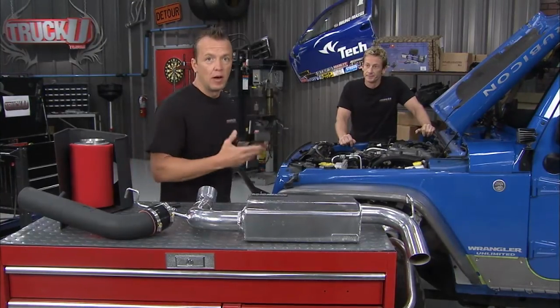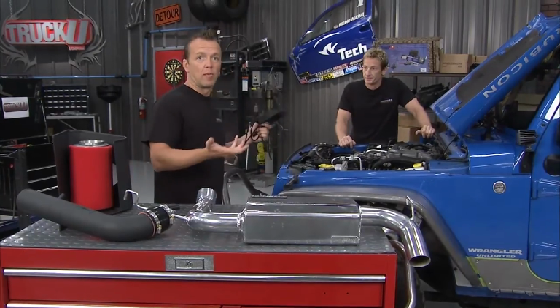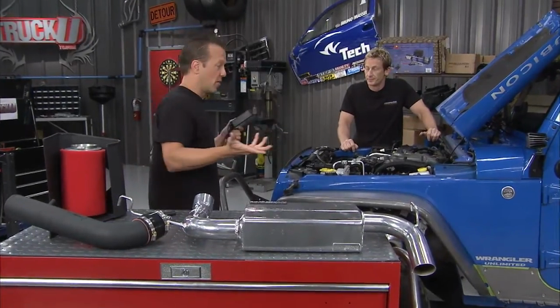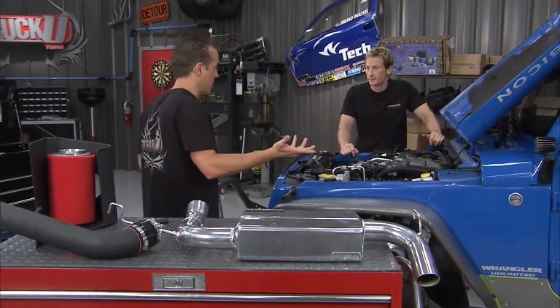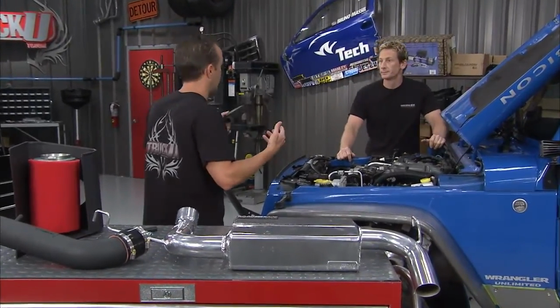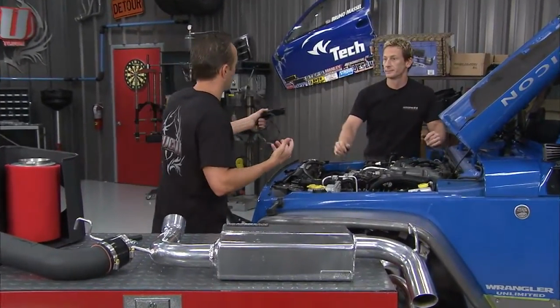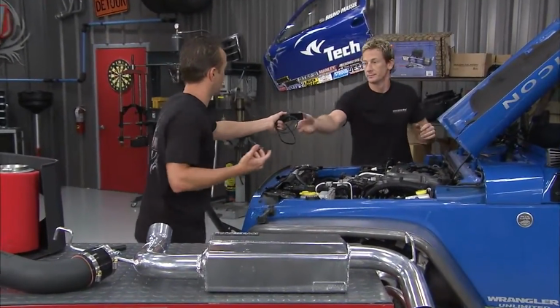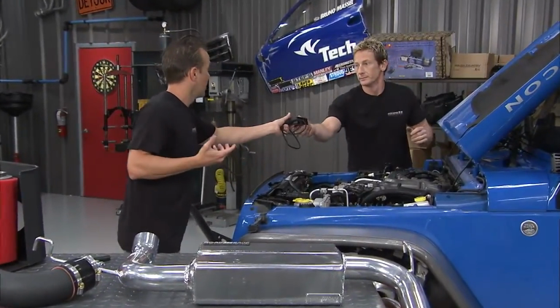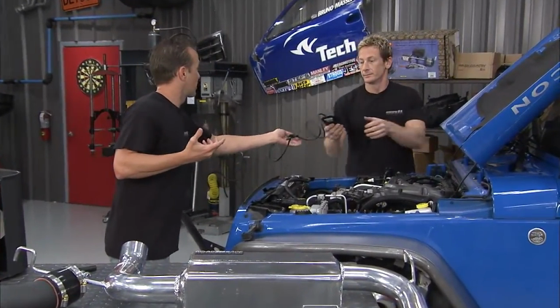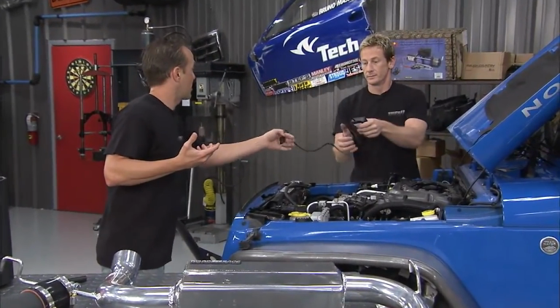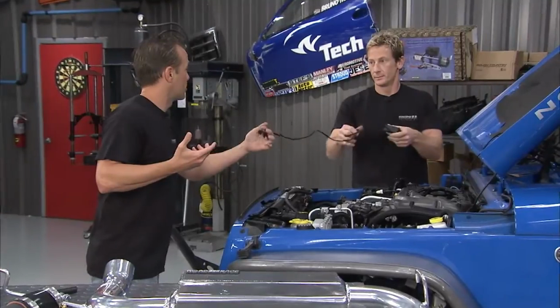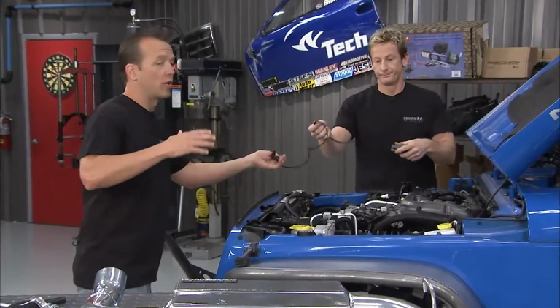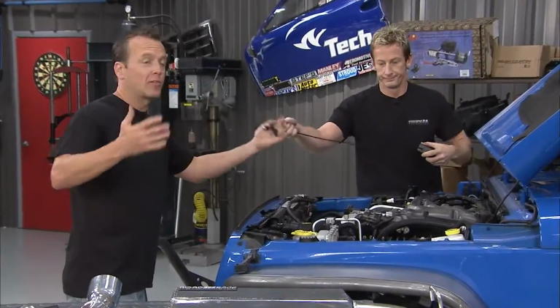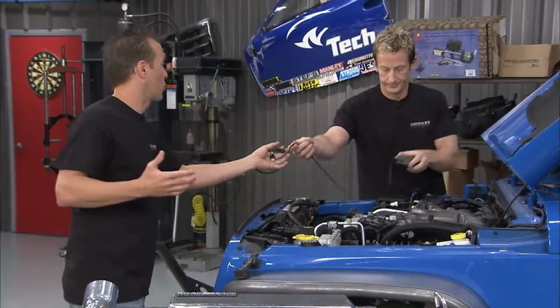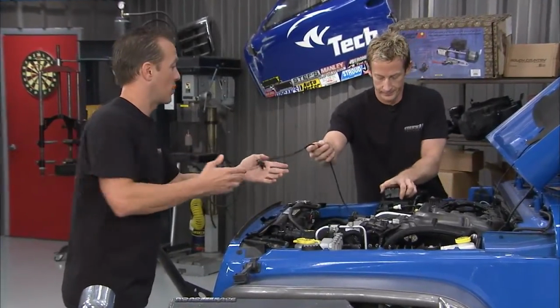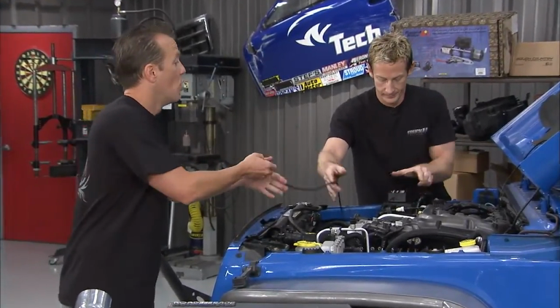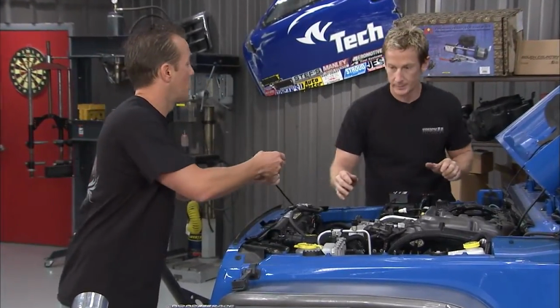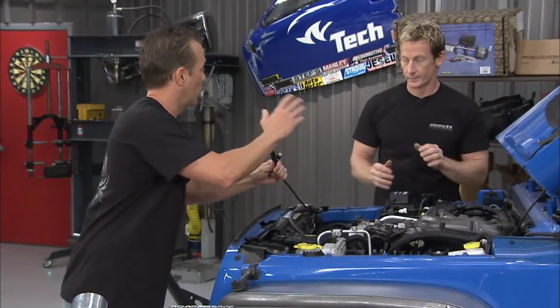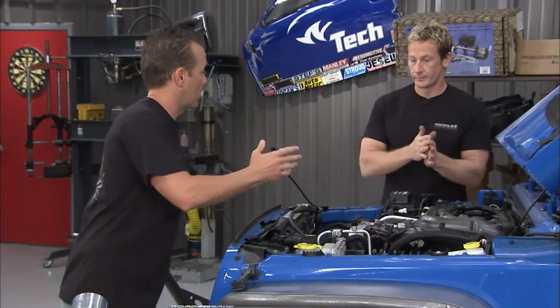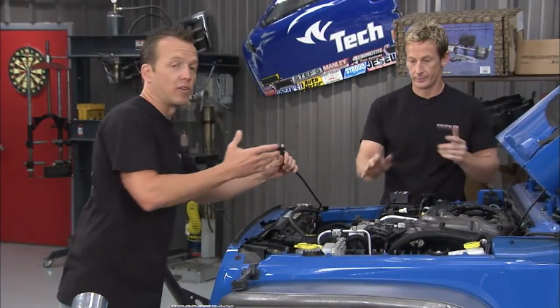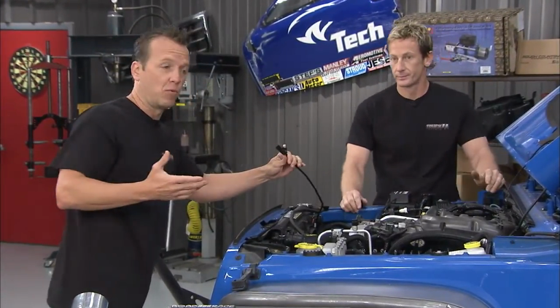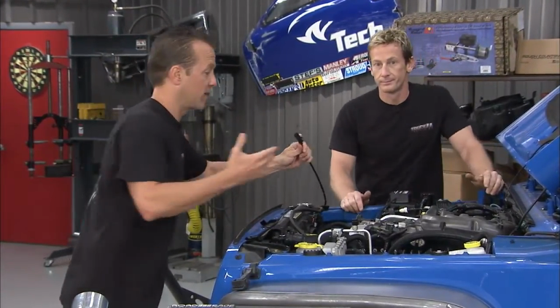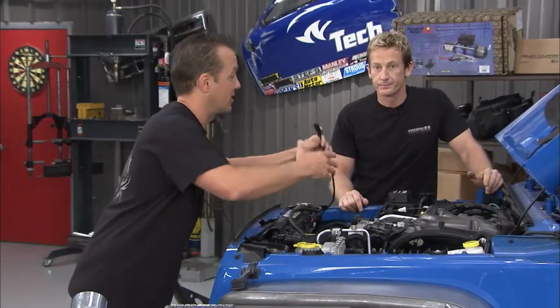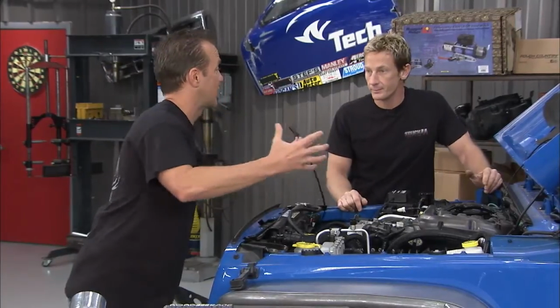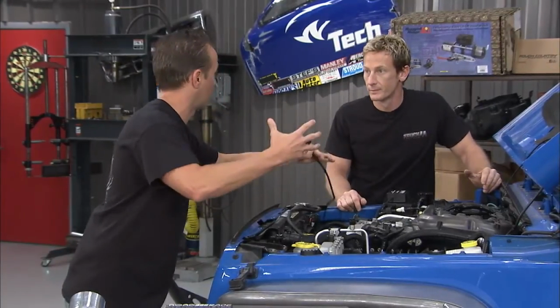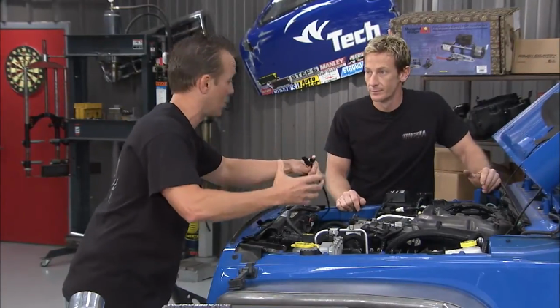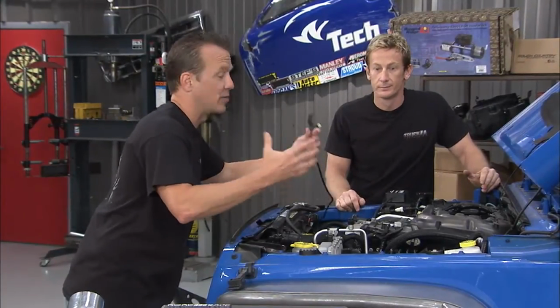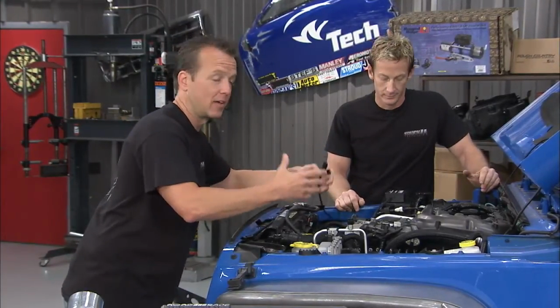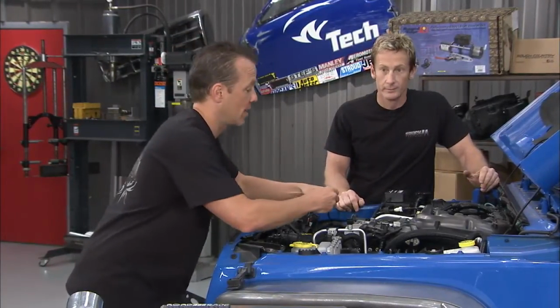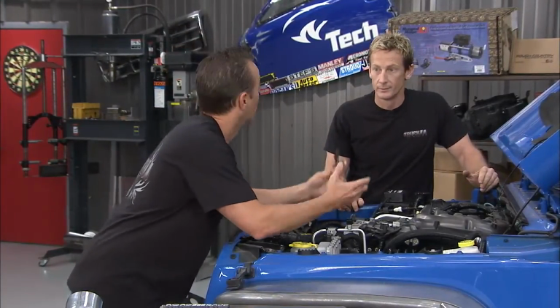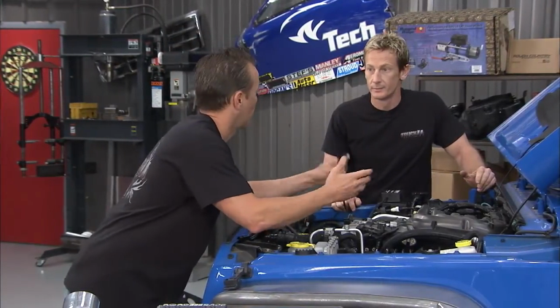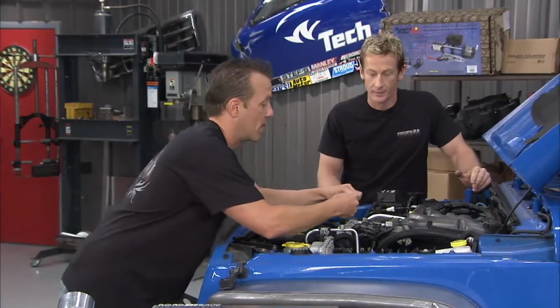A lot of times people will buy an intake from one company, a programmer from another, and an exhaust from a third, and then they've got compatibility issues. When you get them all from one company like Road Race Motorsports, they're scientifically designed to work together, dyno tested, so you don't have to worry about compatibility.